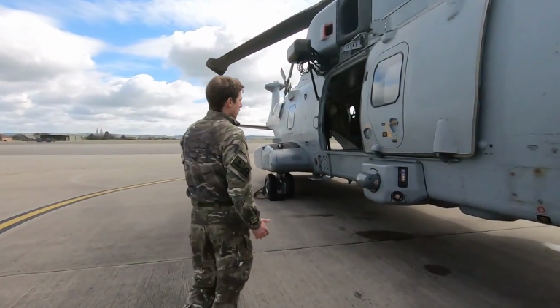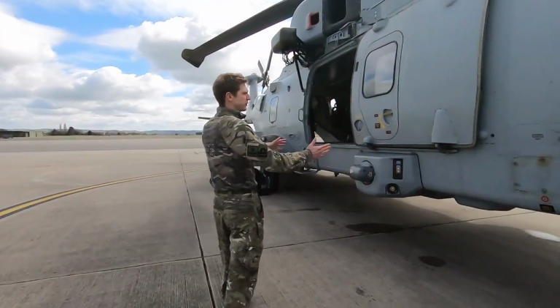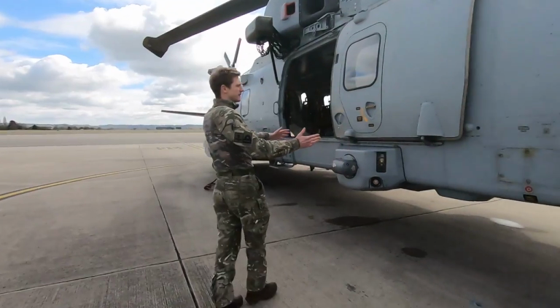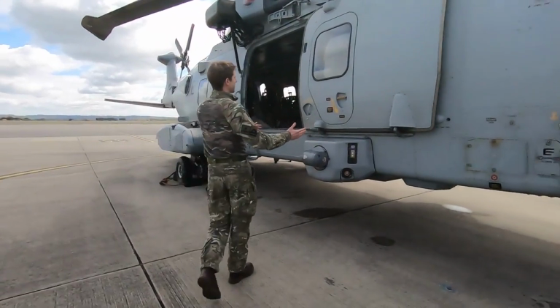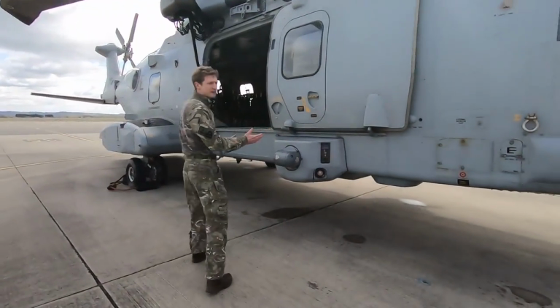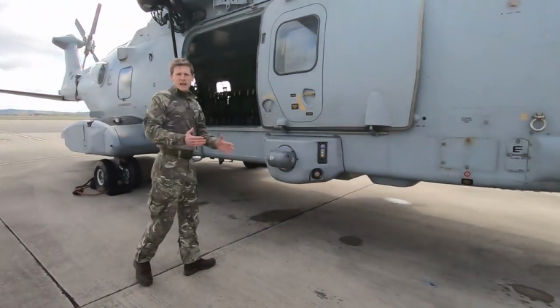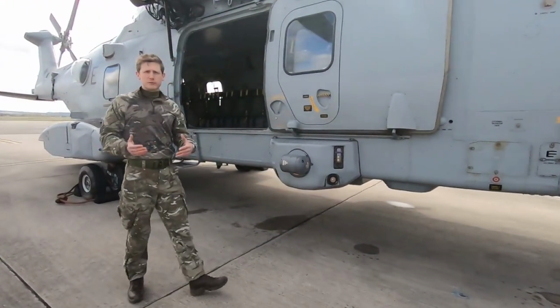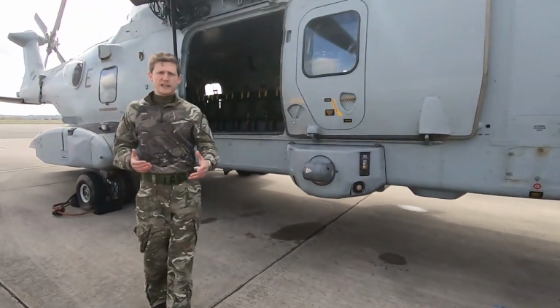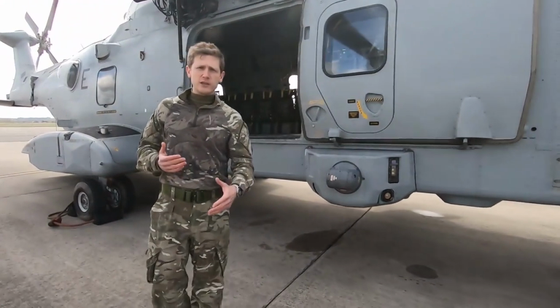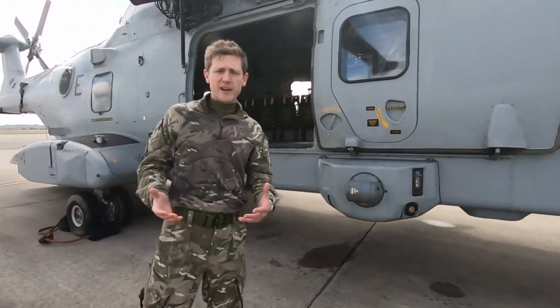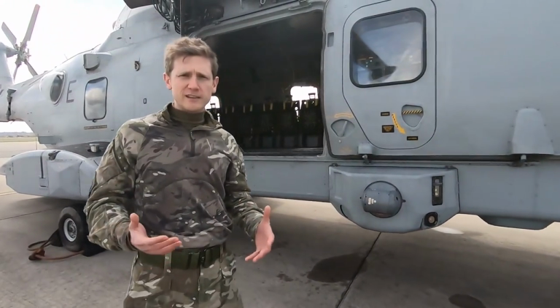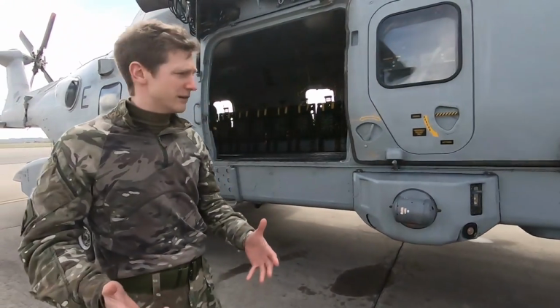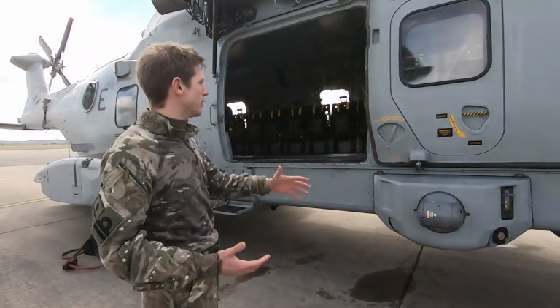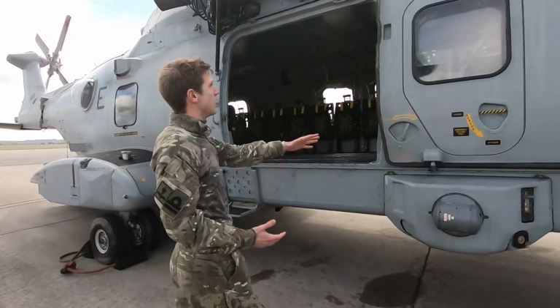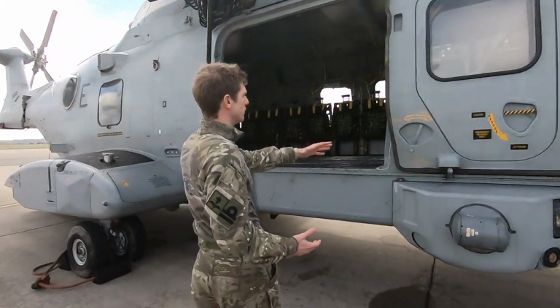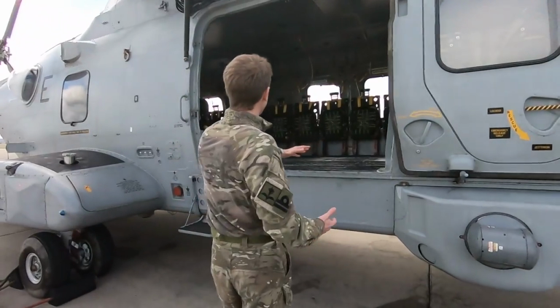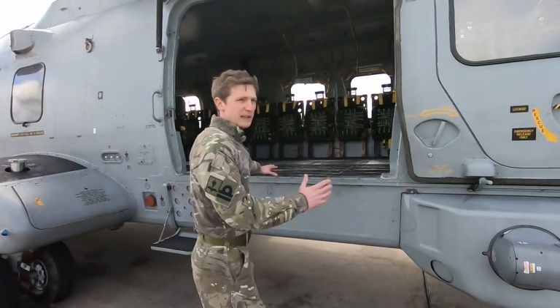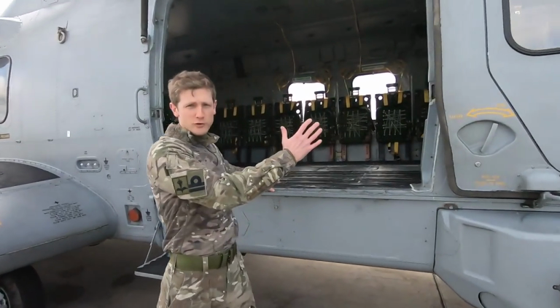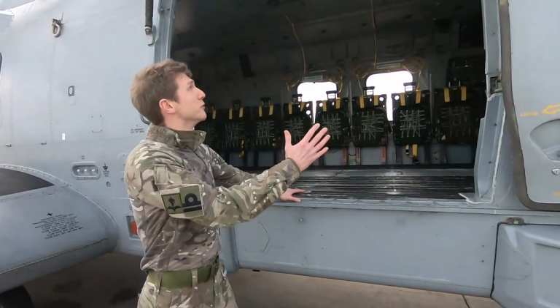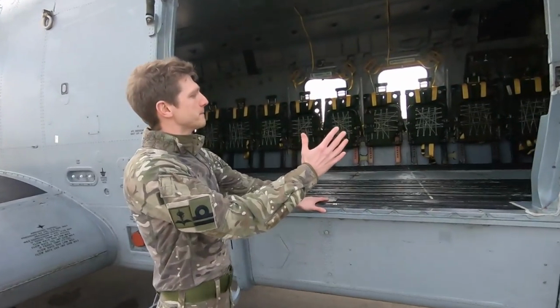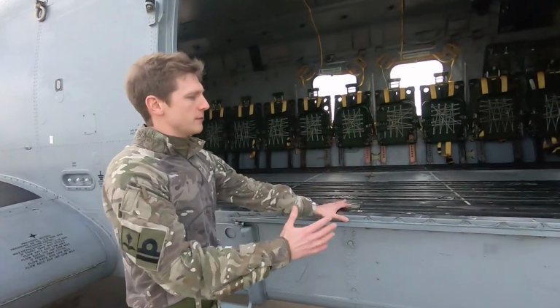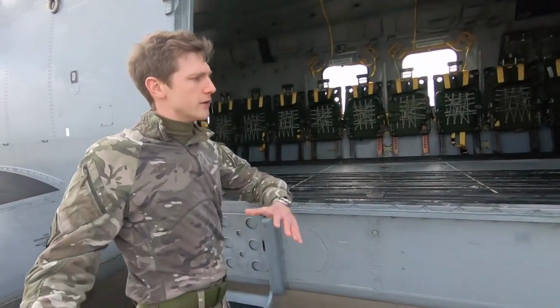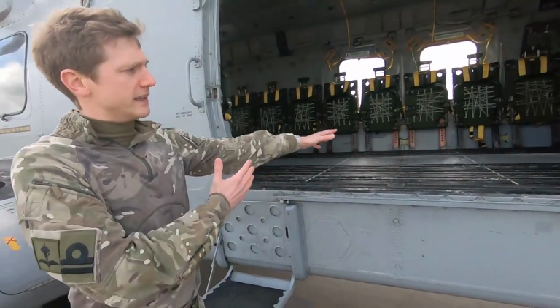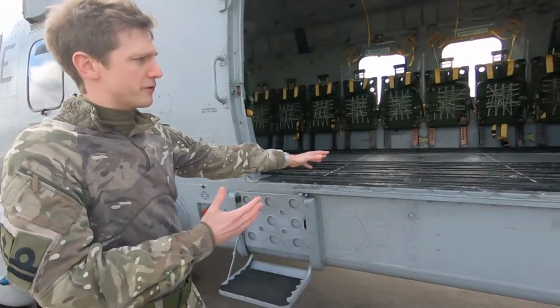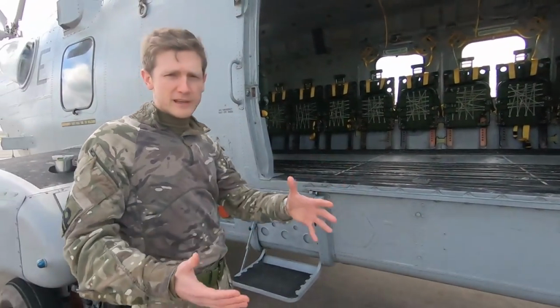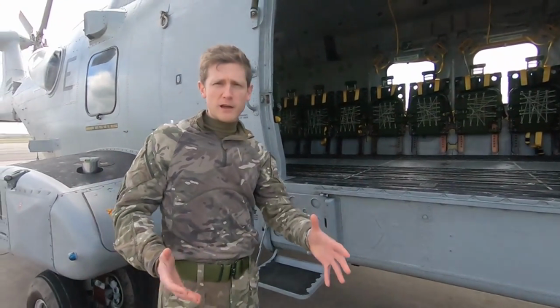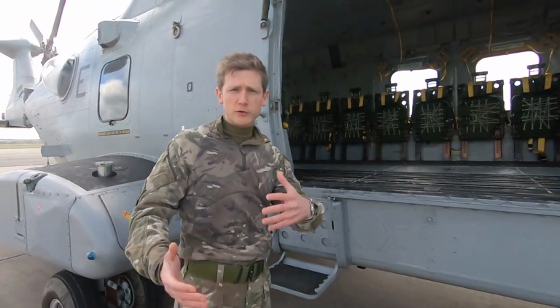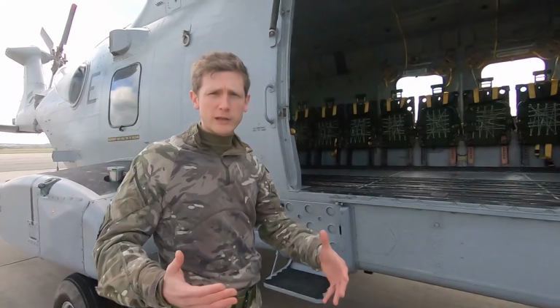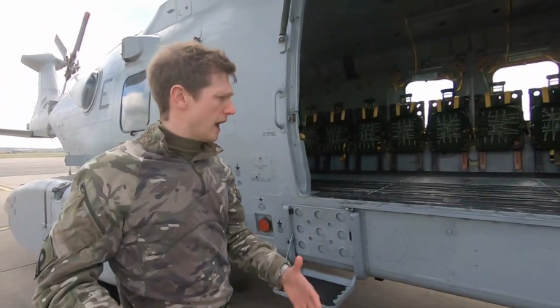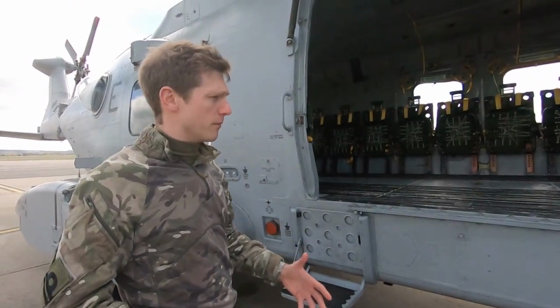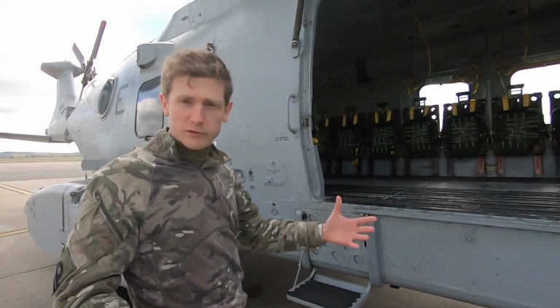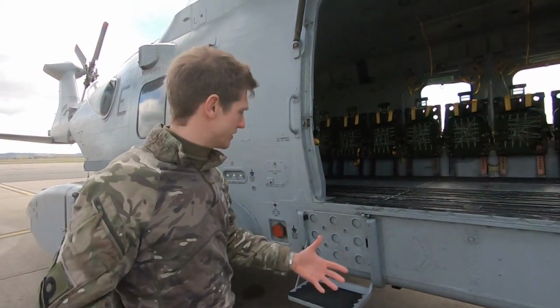One of the most useful elements of the aircraft, in terms of working in a humanitarian aid and disaster relief role, is the cargo door. That gives us this enormous opening, and it means we can load anything in here from first aid supplies, food, drink, or even stretchers.